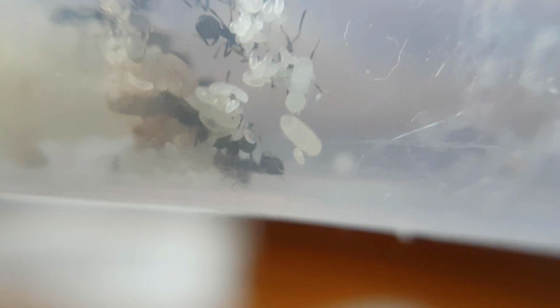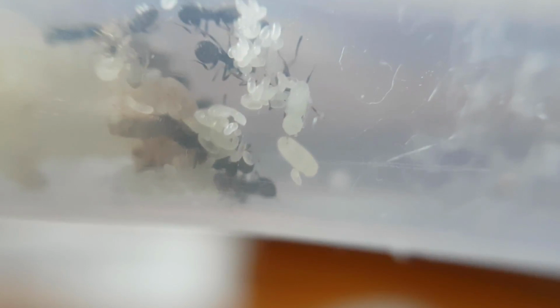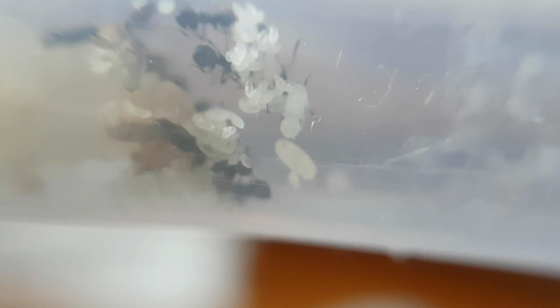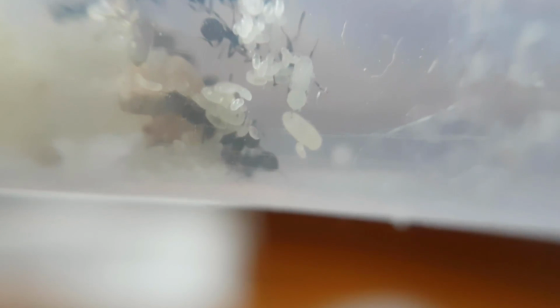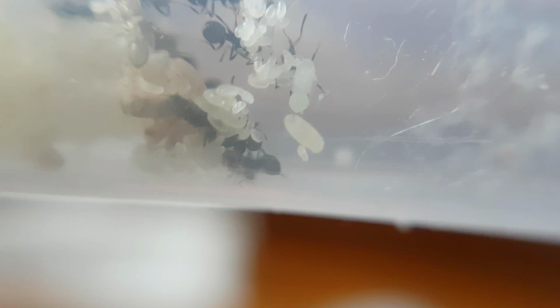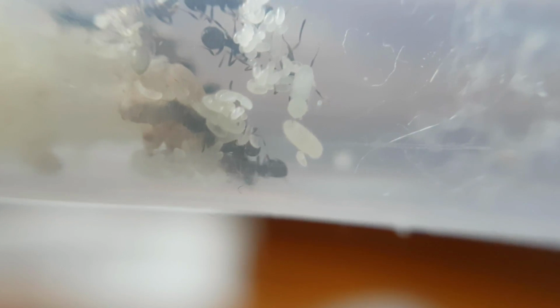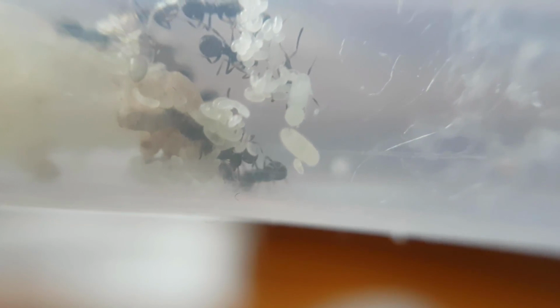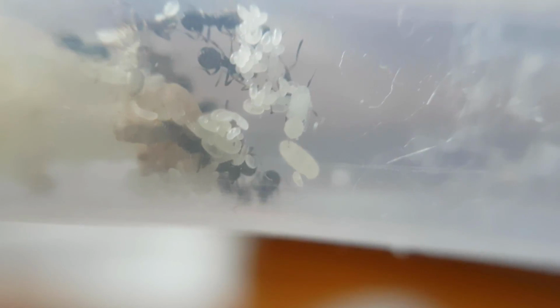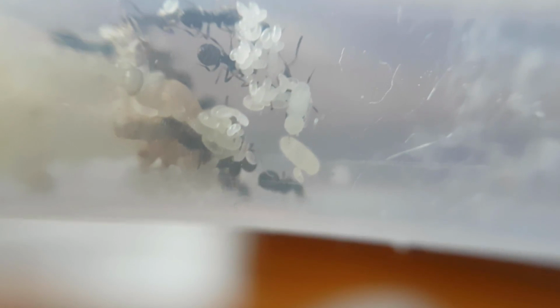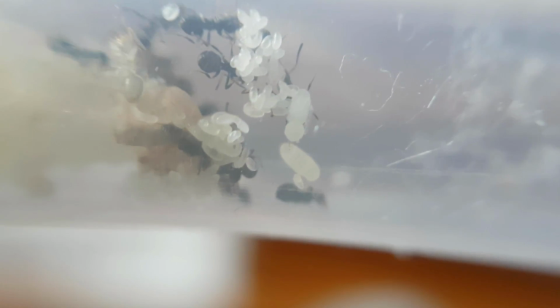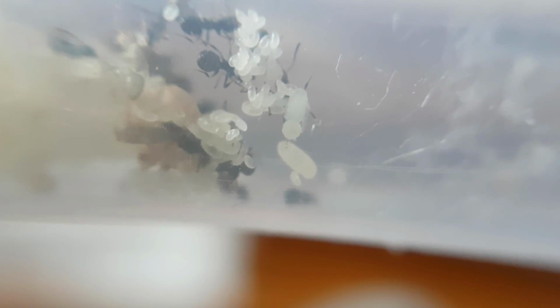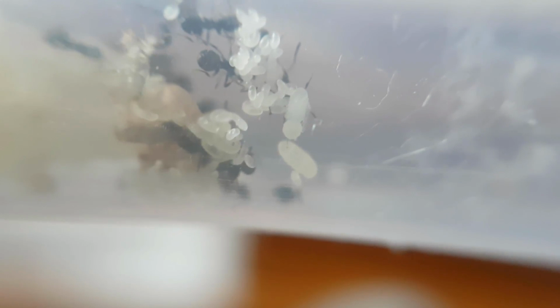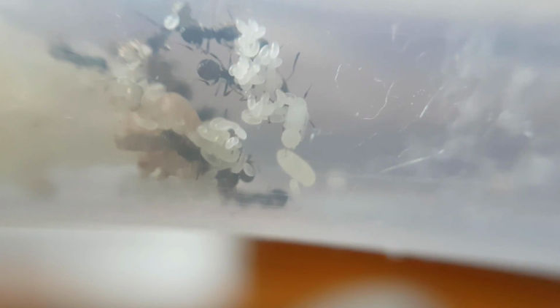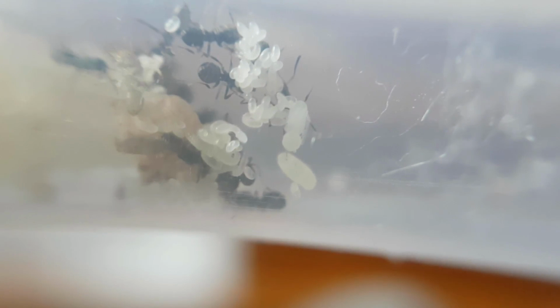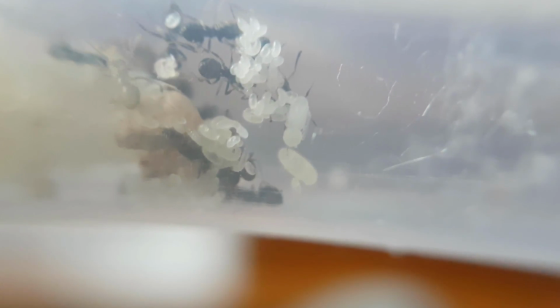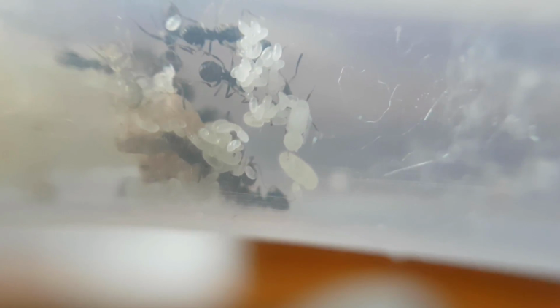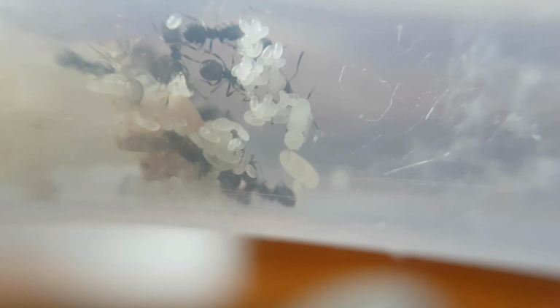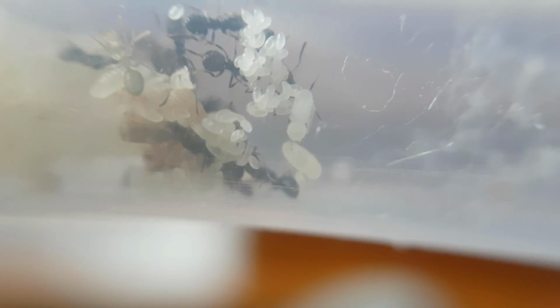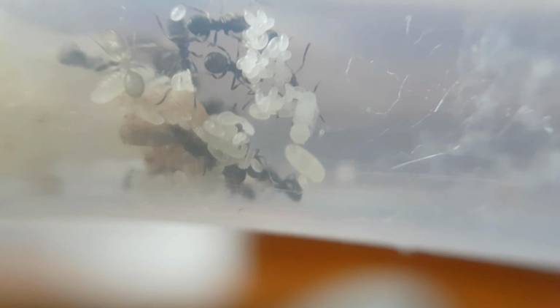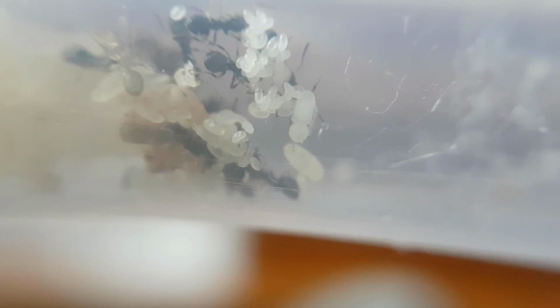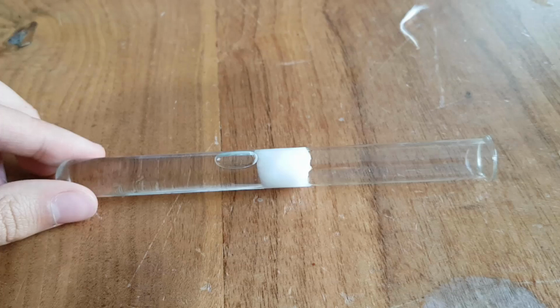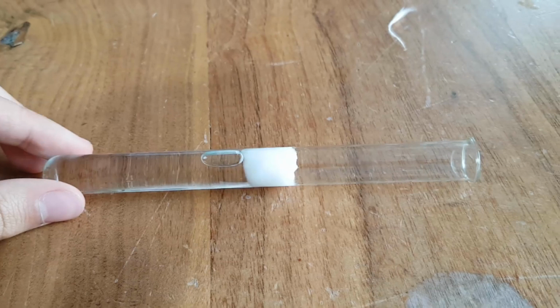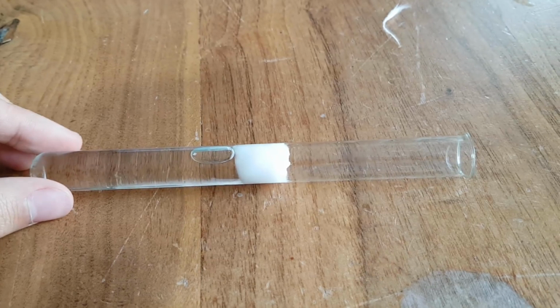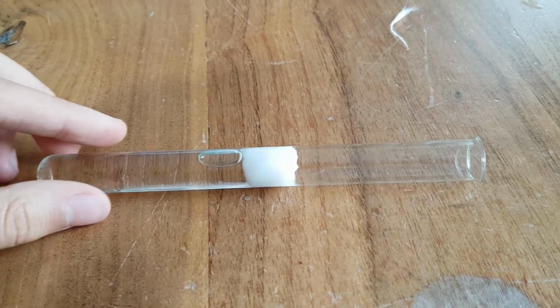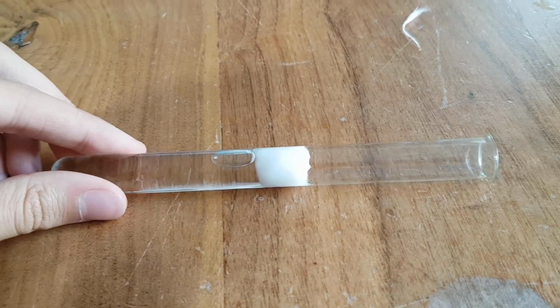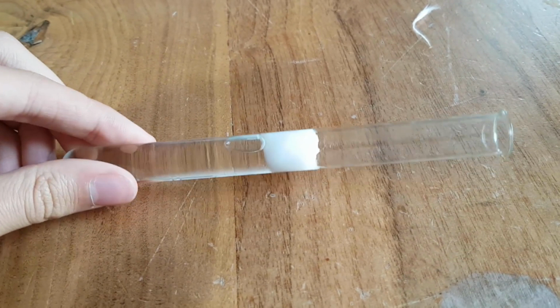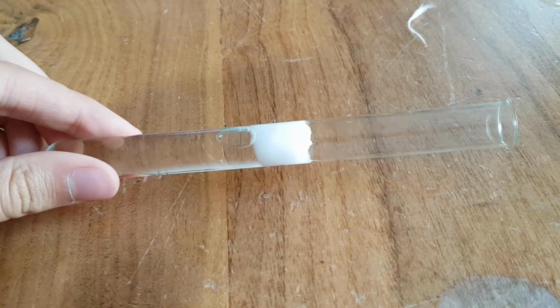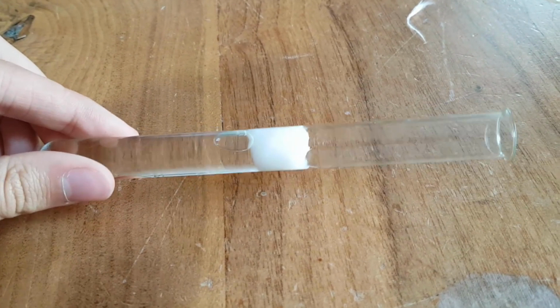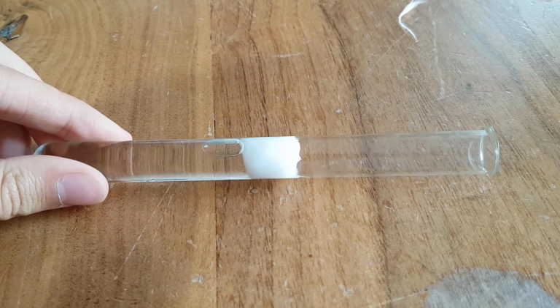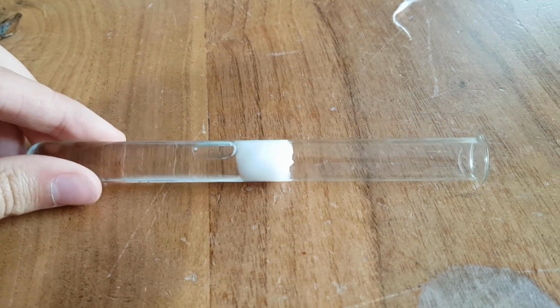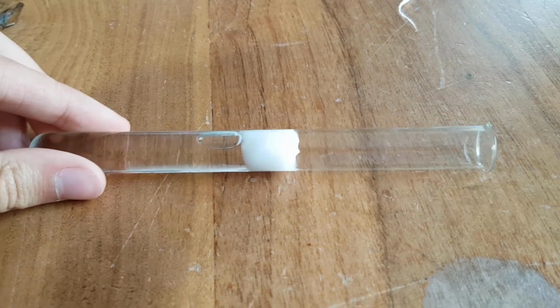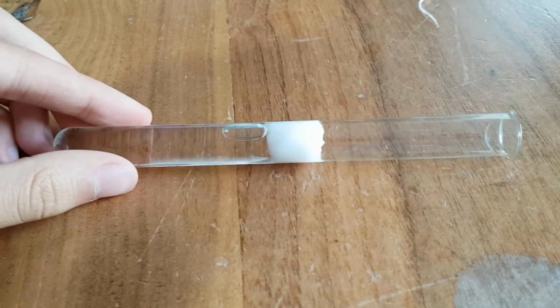As you might have noticed, this test tube is running very low on water and is also getting a little dirty. So I decided to move the colony to a clean test tube with a big supply of water.